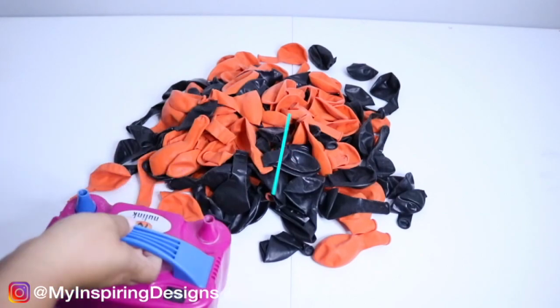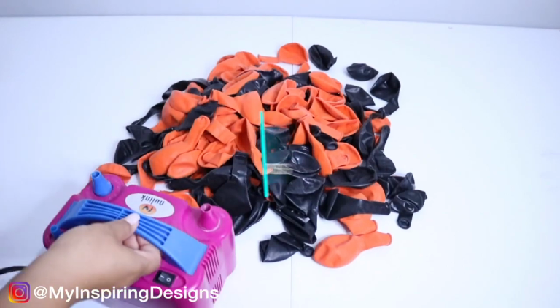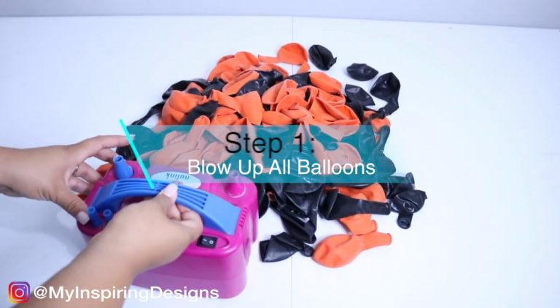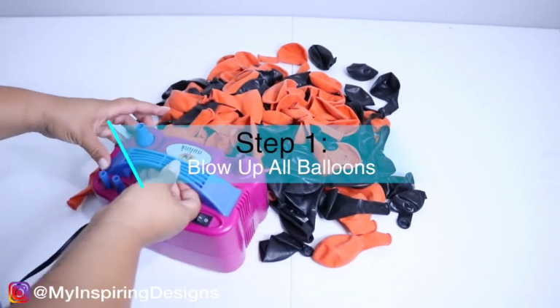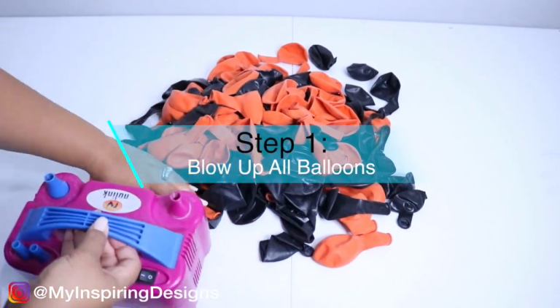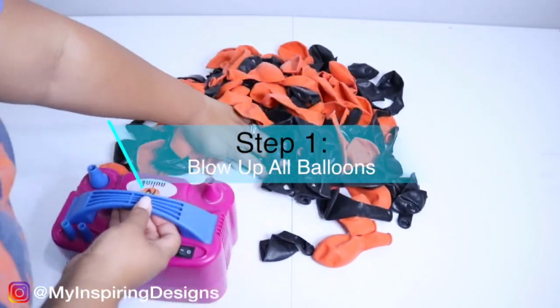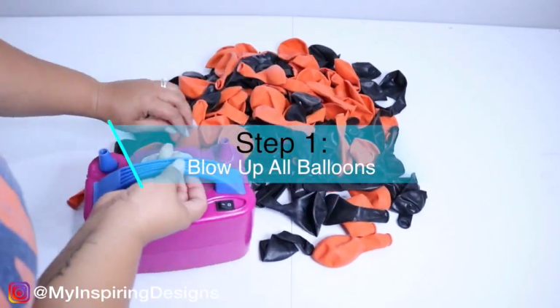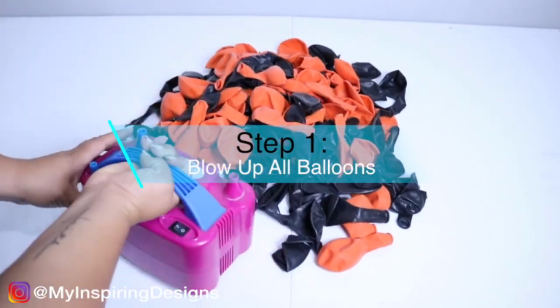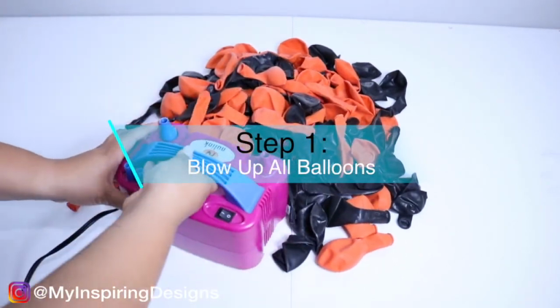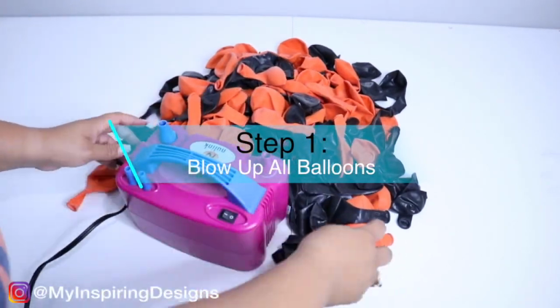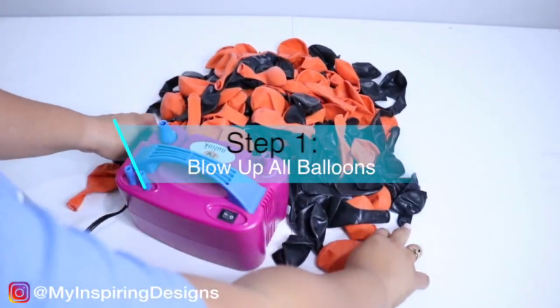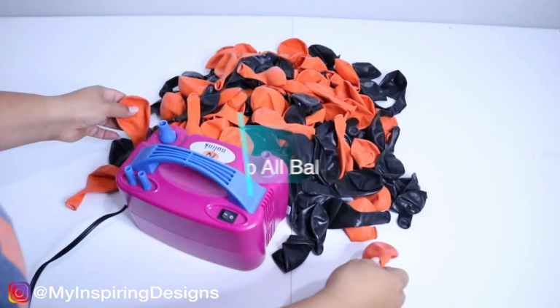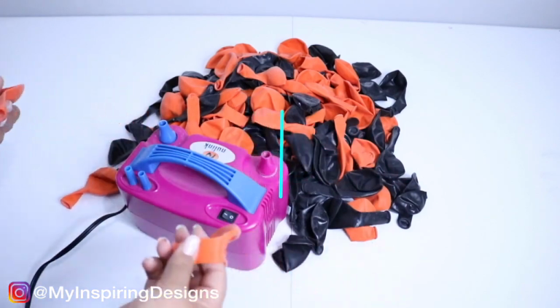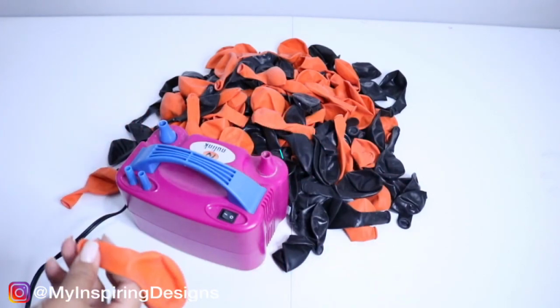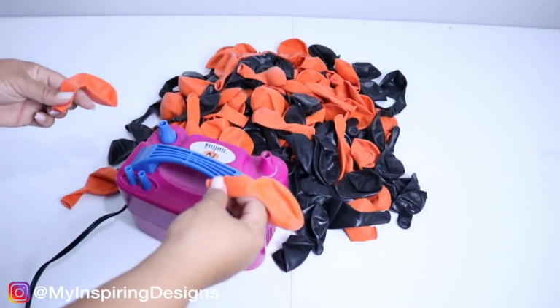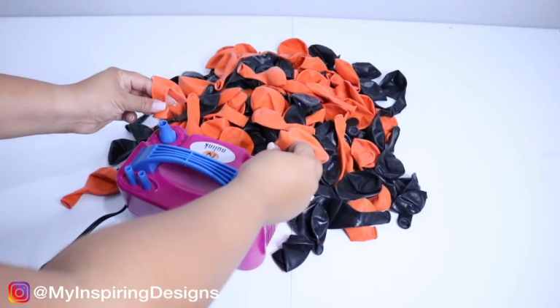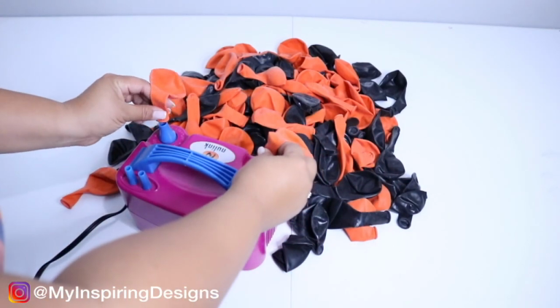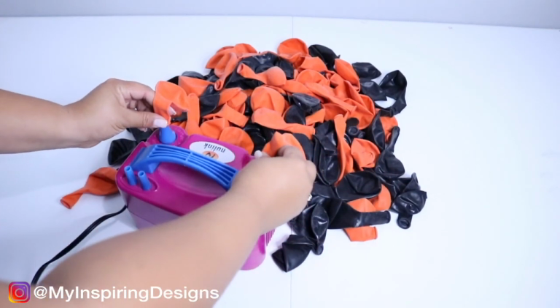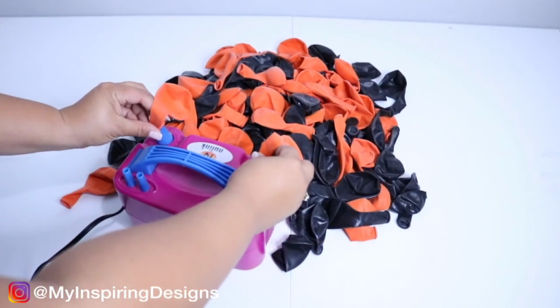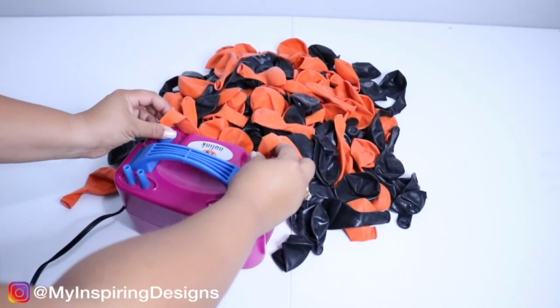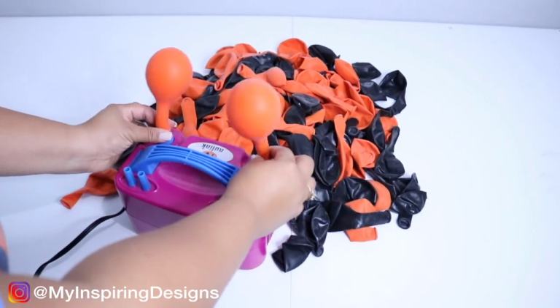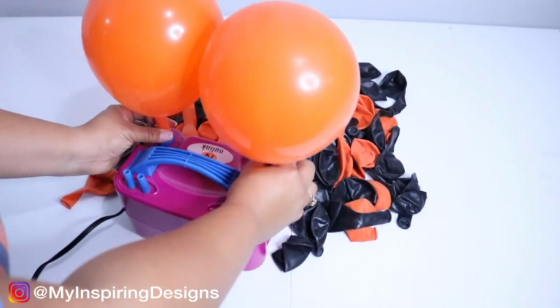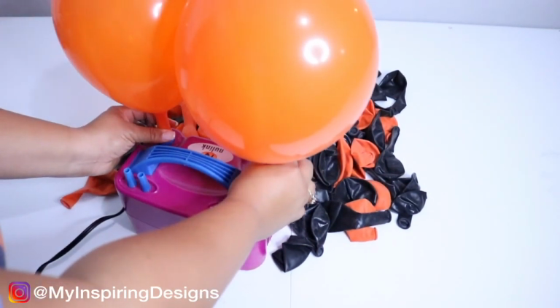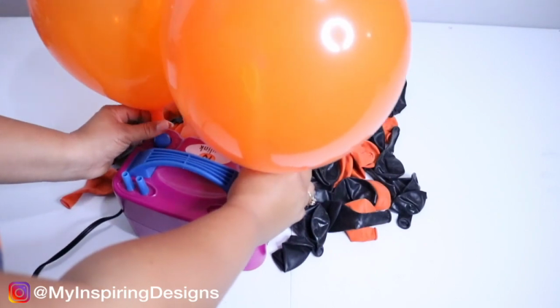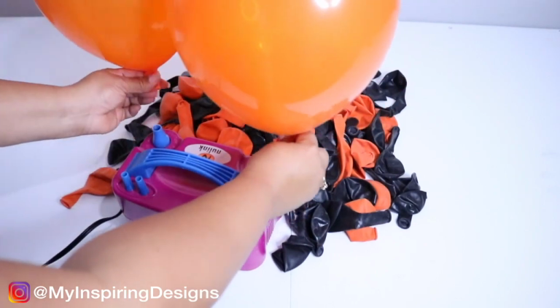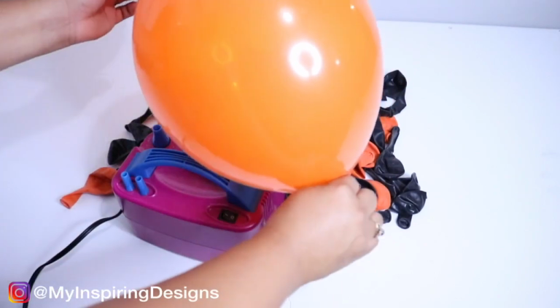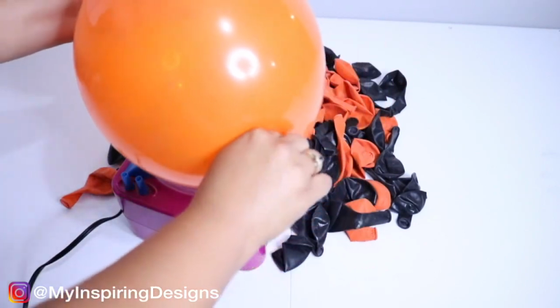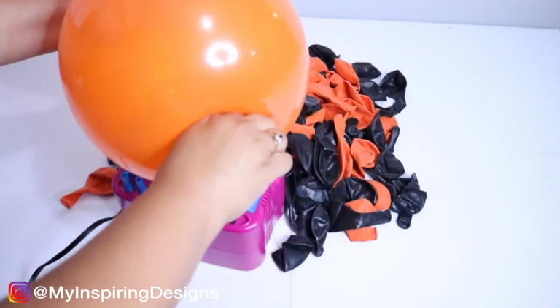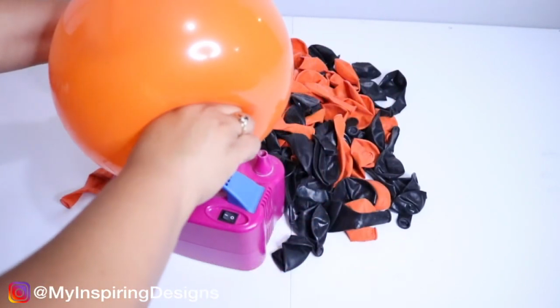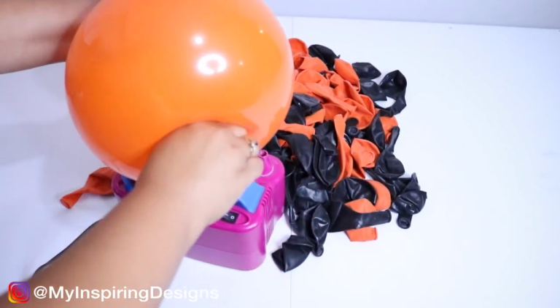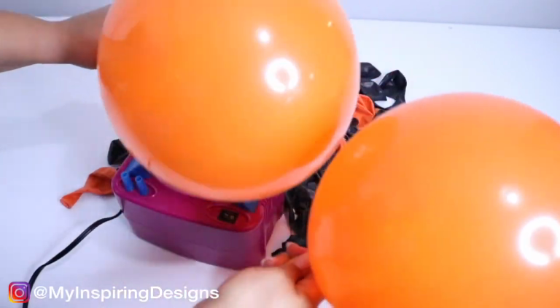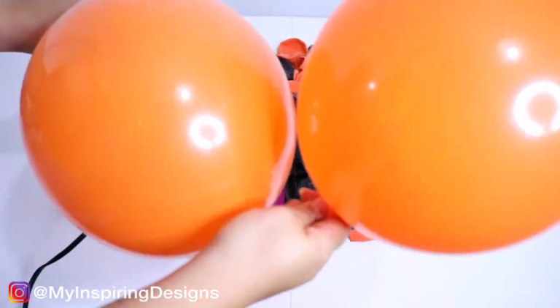Step one is to blow up all of your balloons. I used two 72-count balloon bags from Party City — one was orange and one was black. So the total amount of 12-inch balloons that I used was 144.